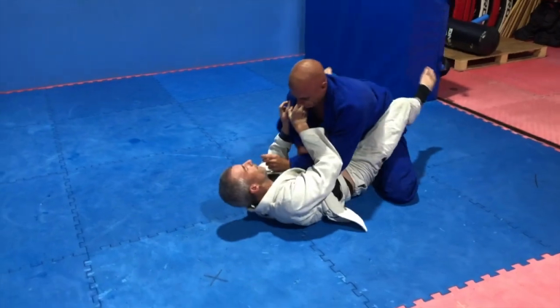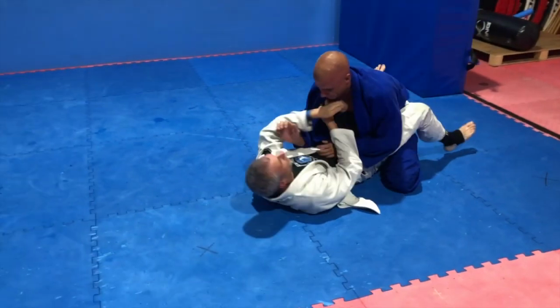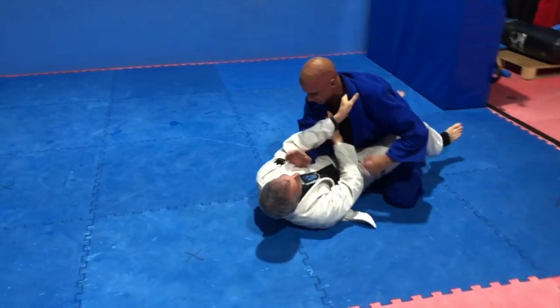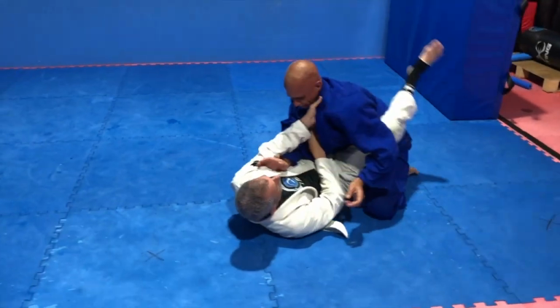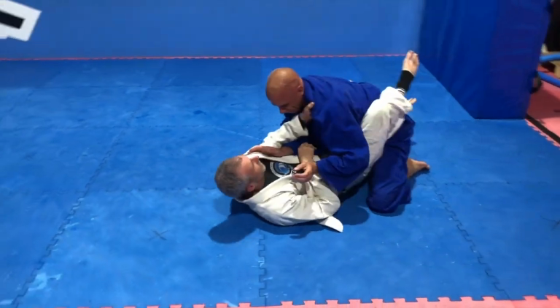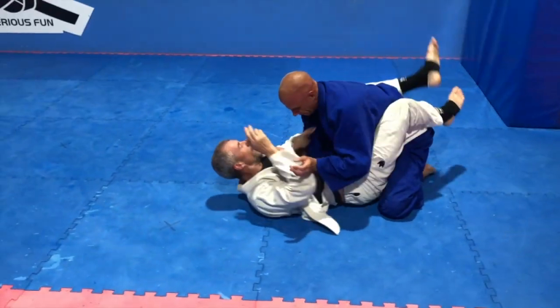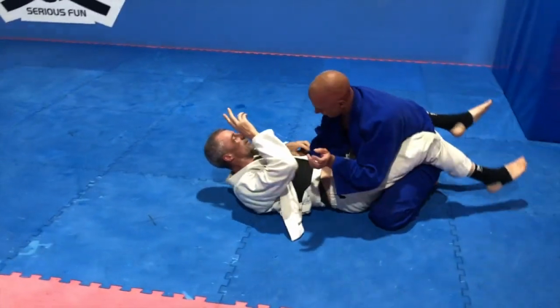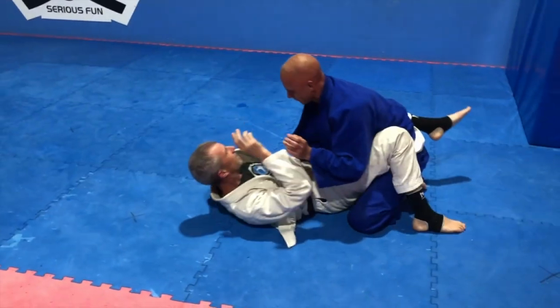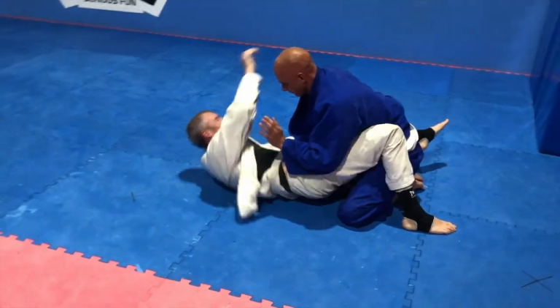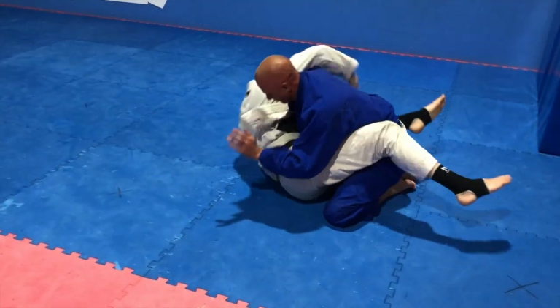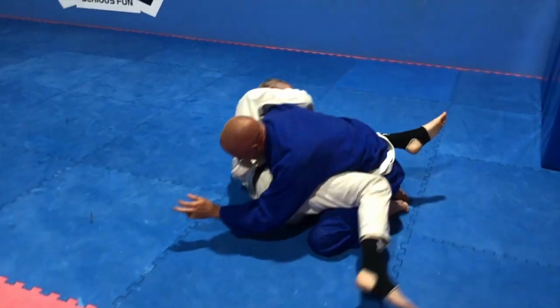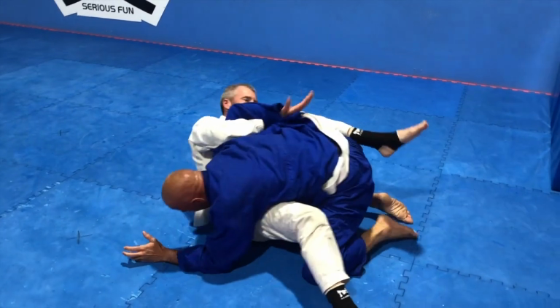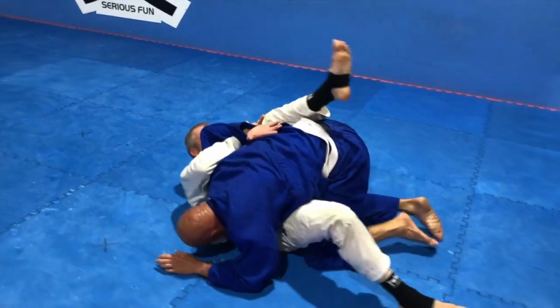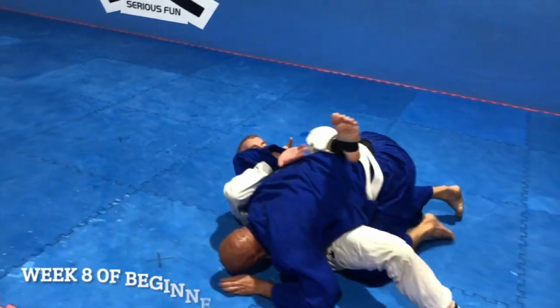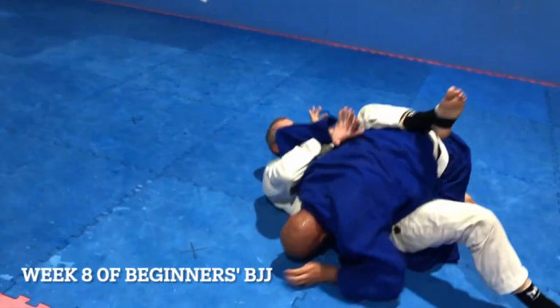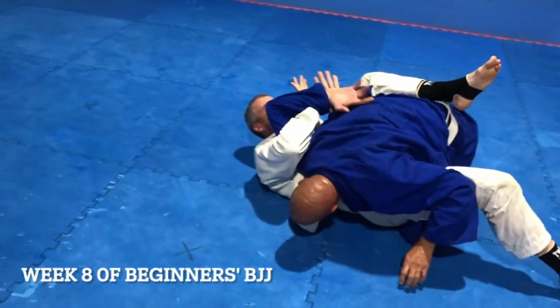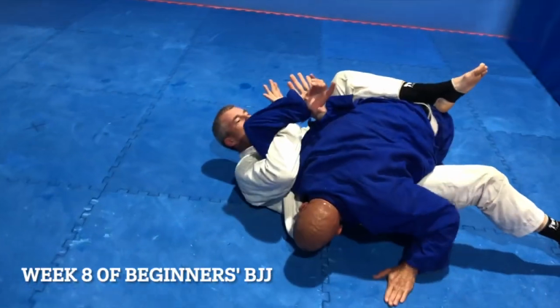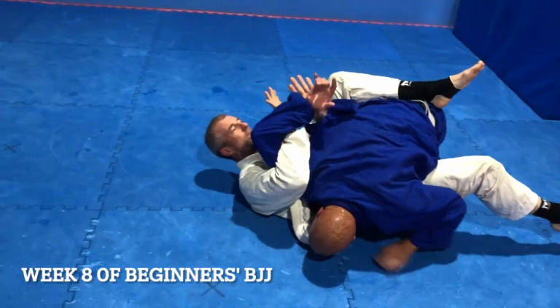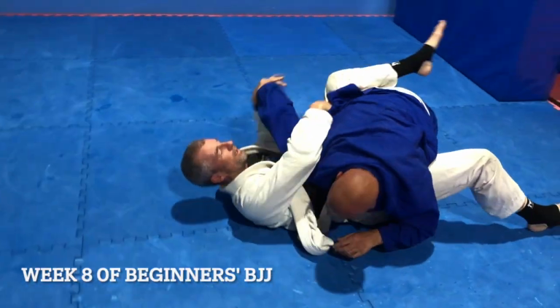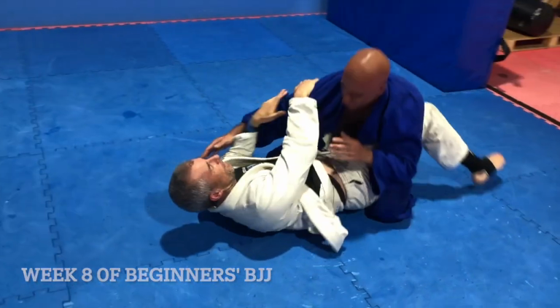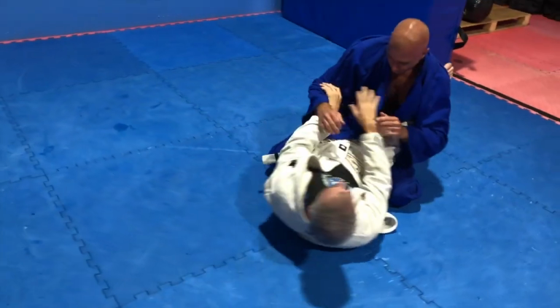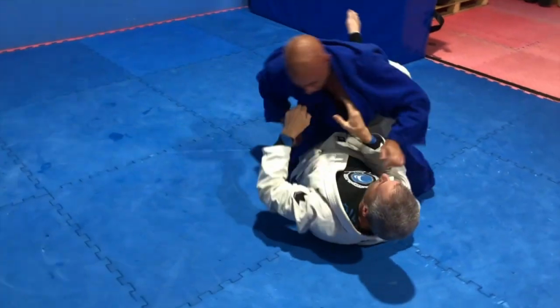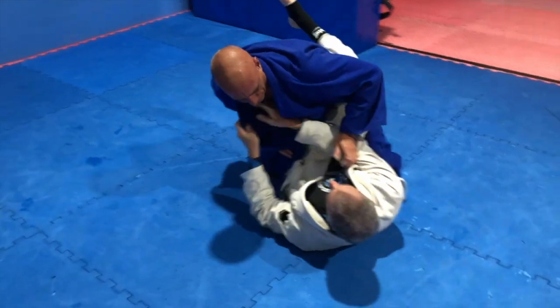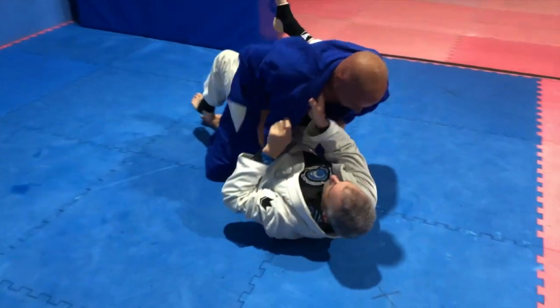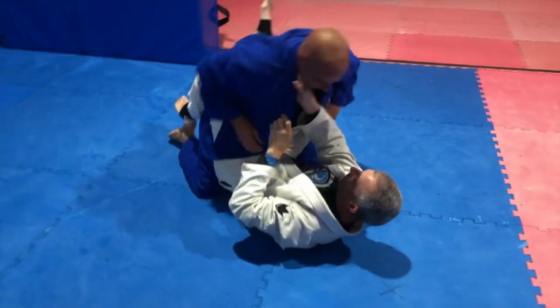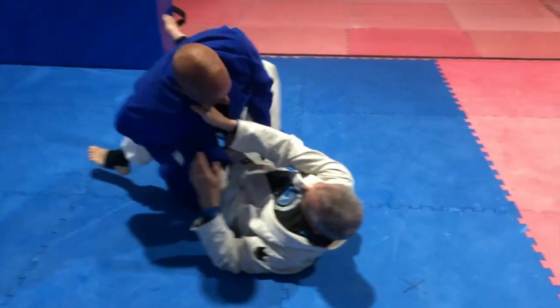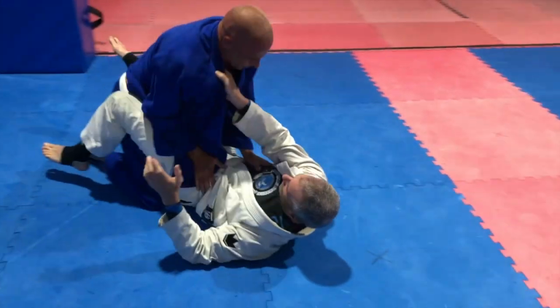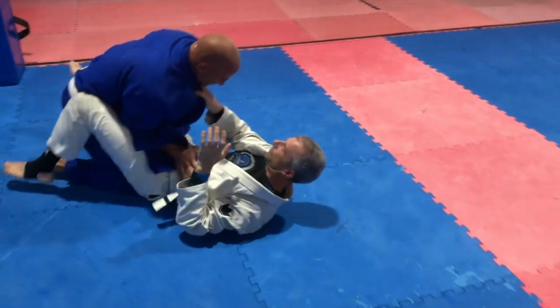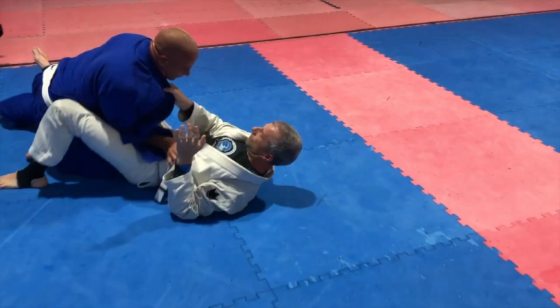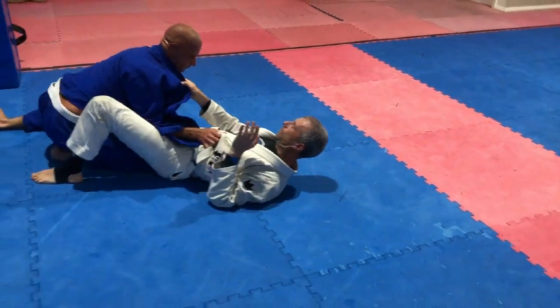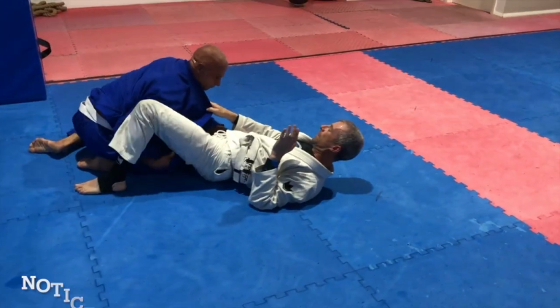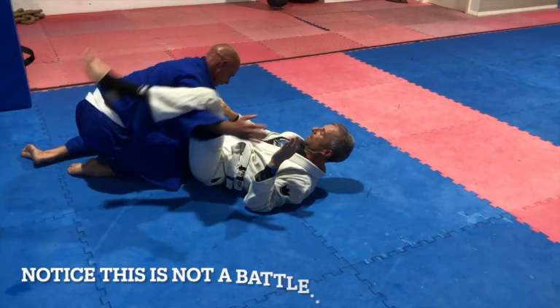So Lane lets Richard do a technique. Richard's got think time. He decides on the kimura, so he does that. Lane taps. Now Richard lets Lane escape, so Lane gets out.